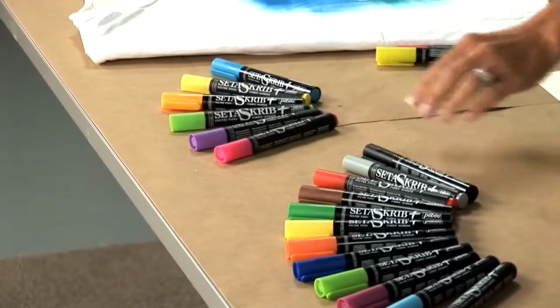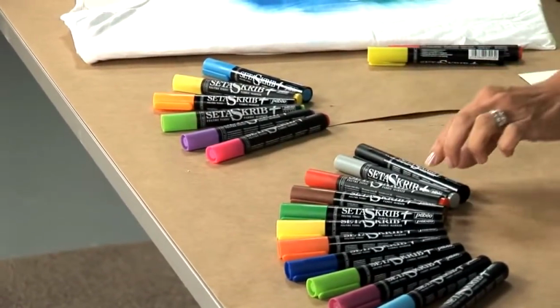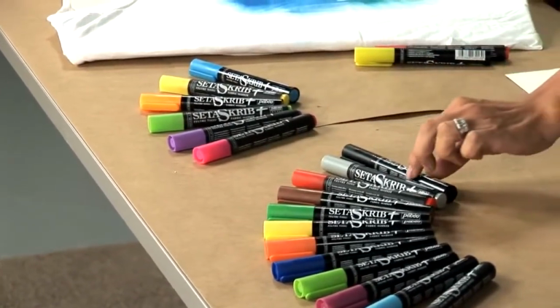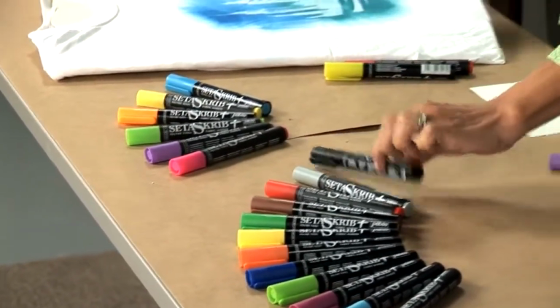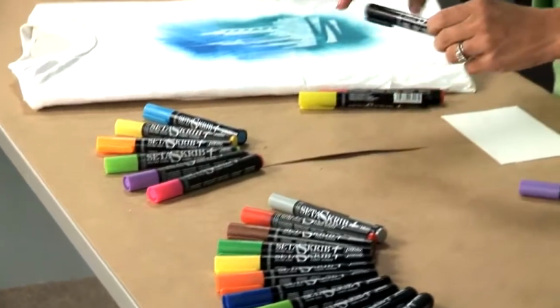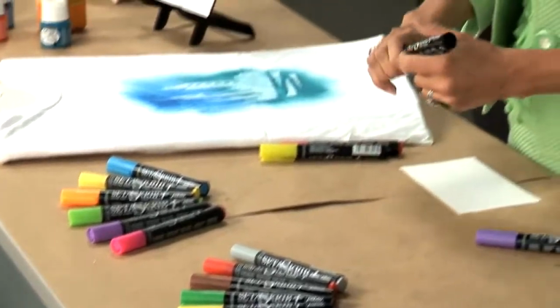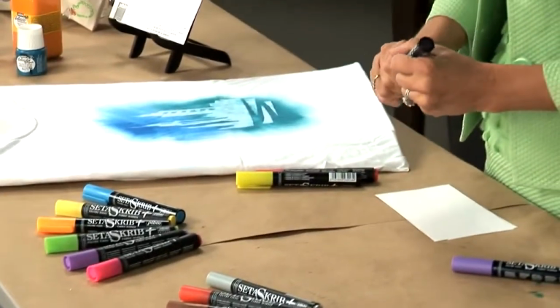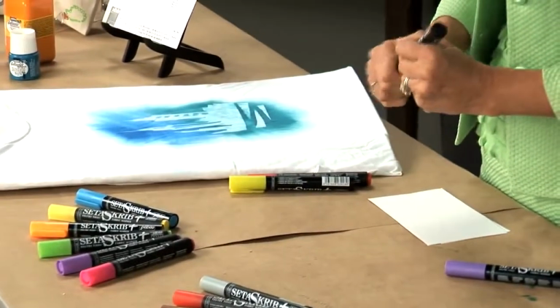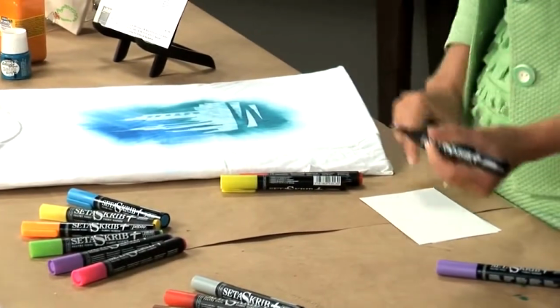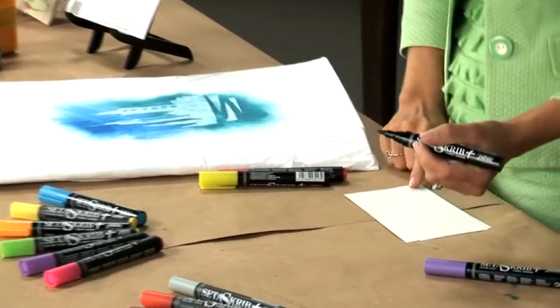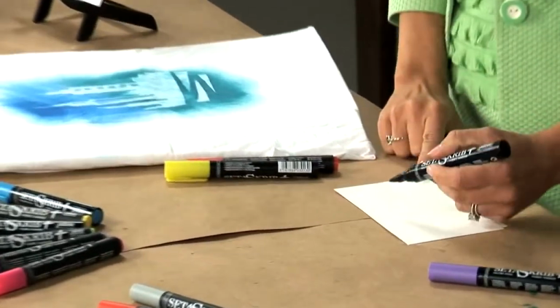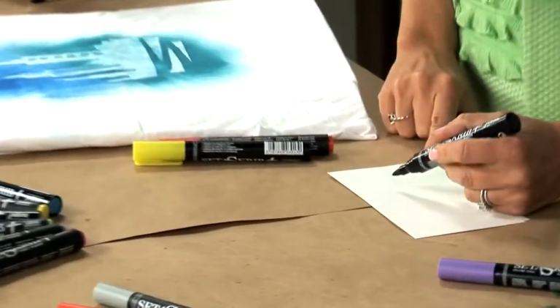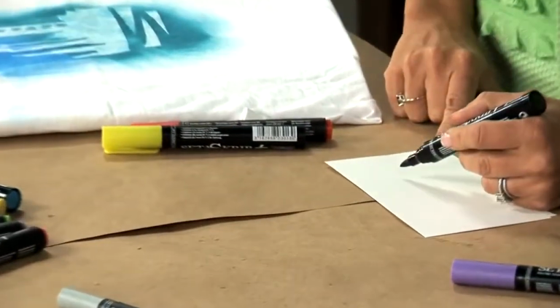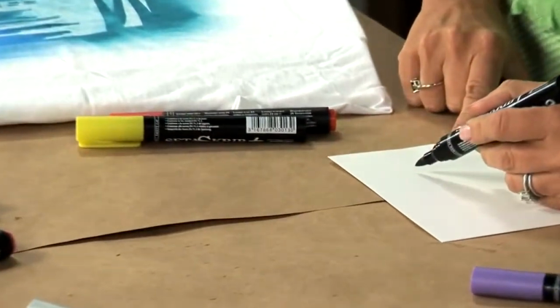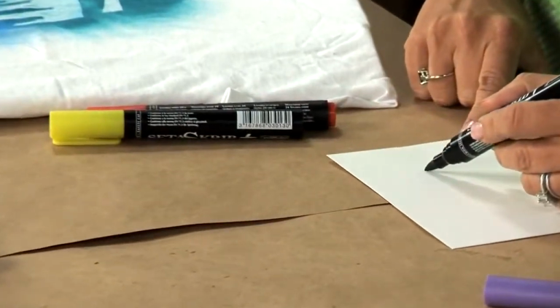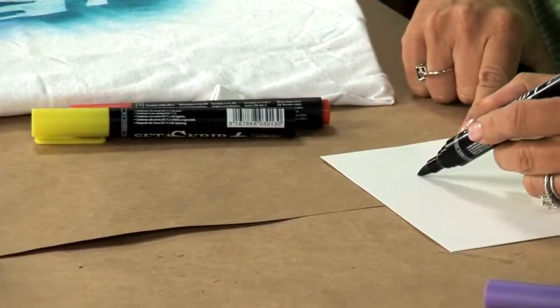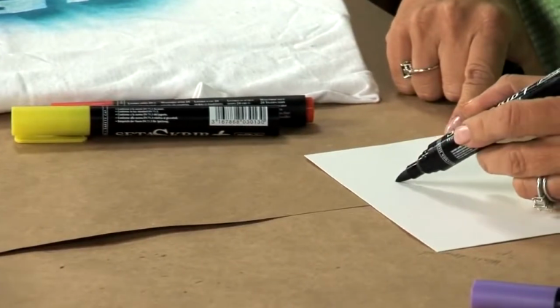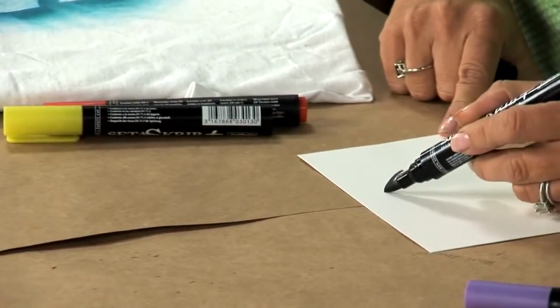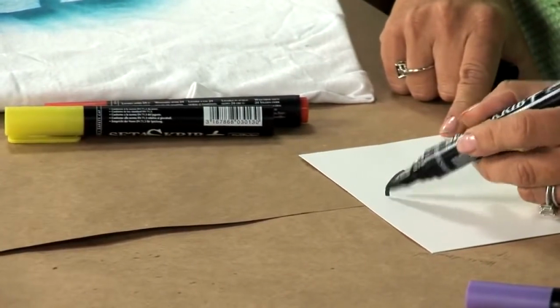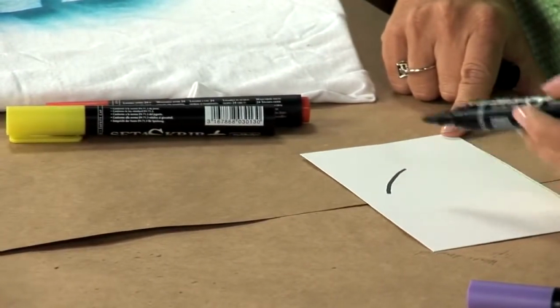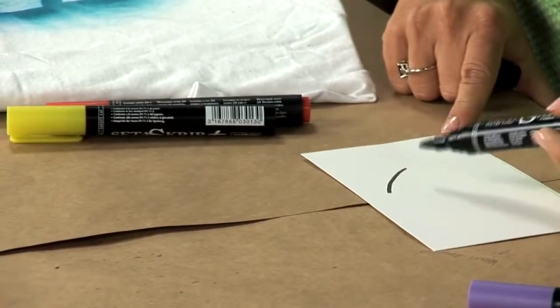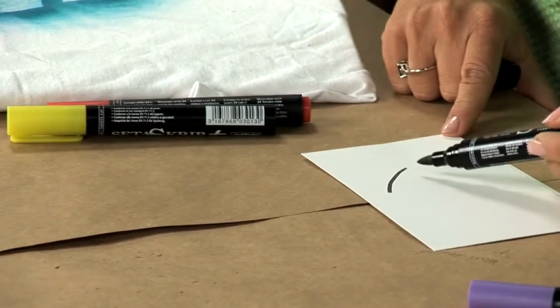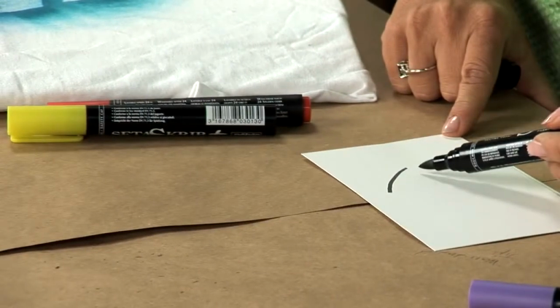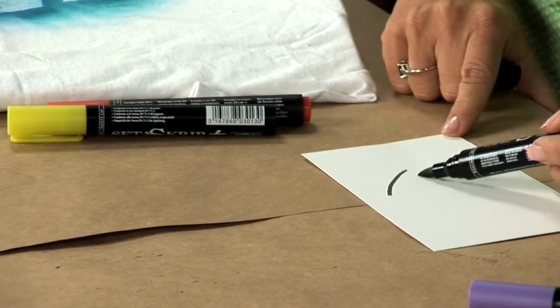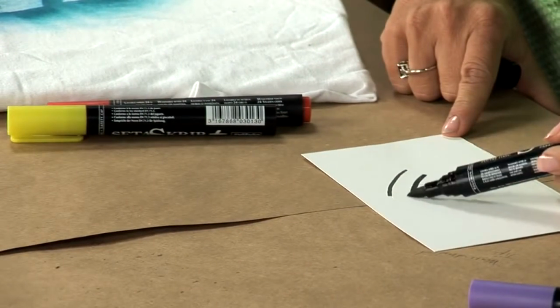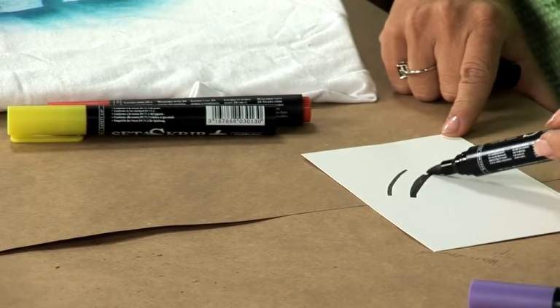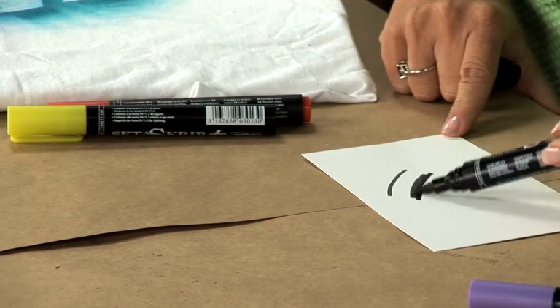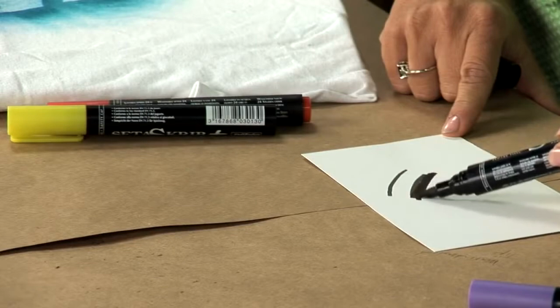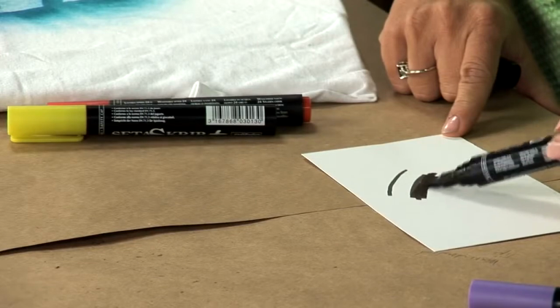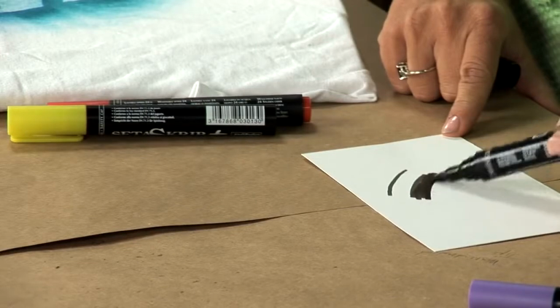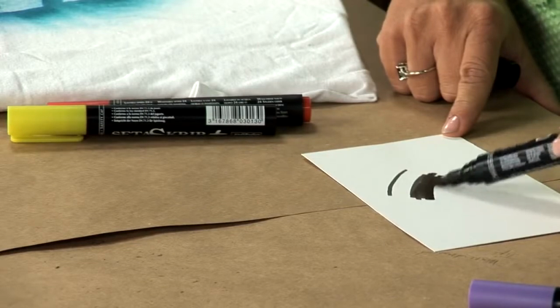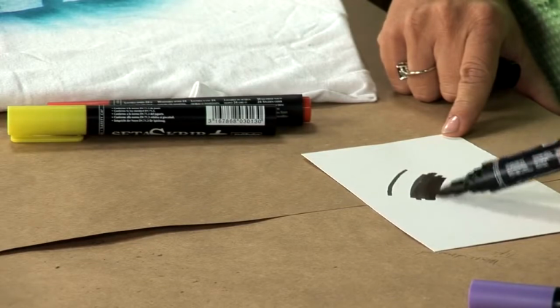We'll take a look at the tip. The tip is termed a brush tip, but as you note, it actually has a nice point for fine line application as well as a broad side that allows for coloring in large spaces.